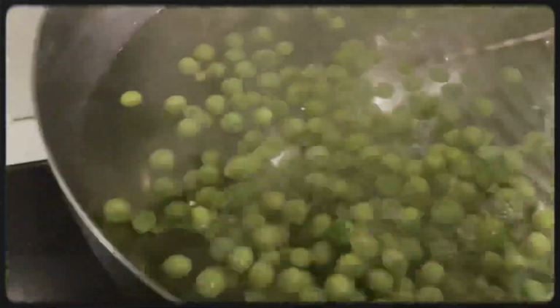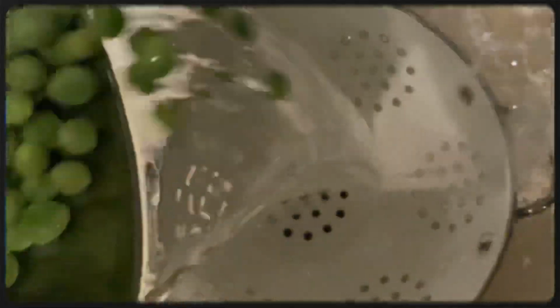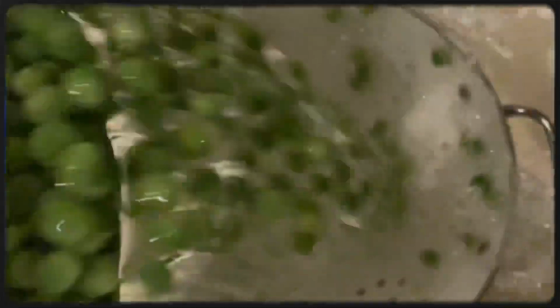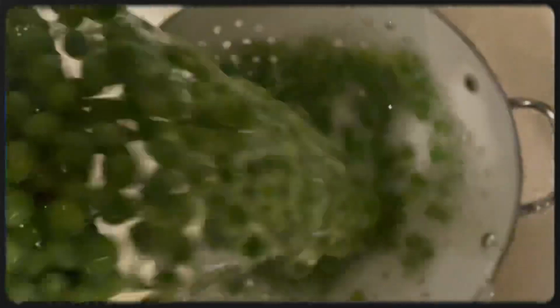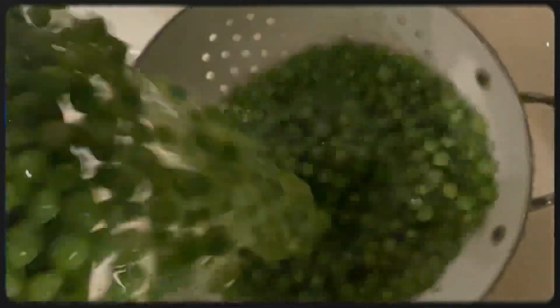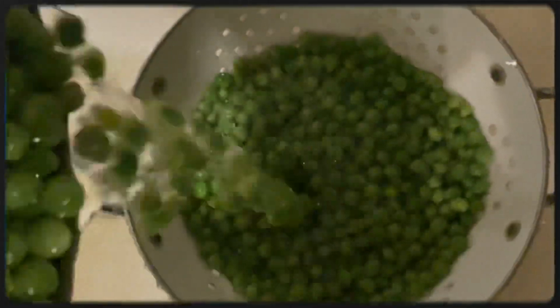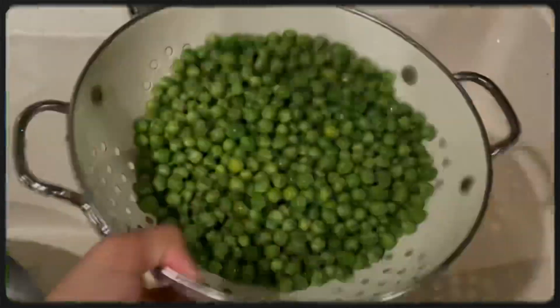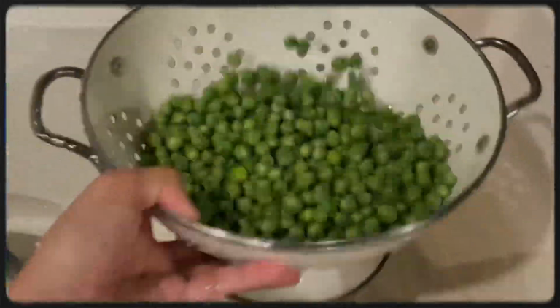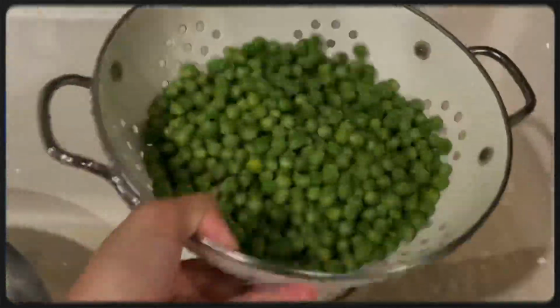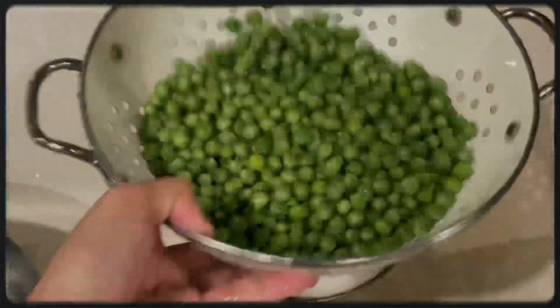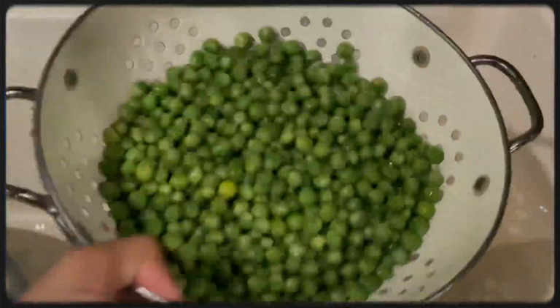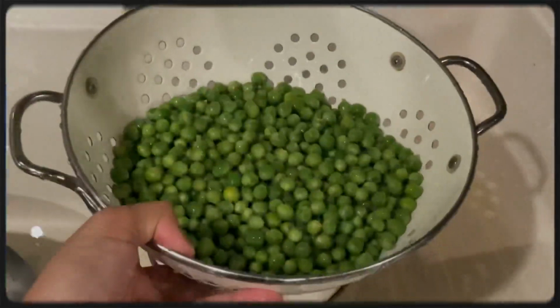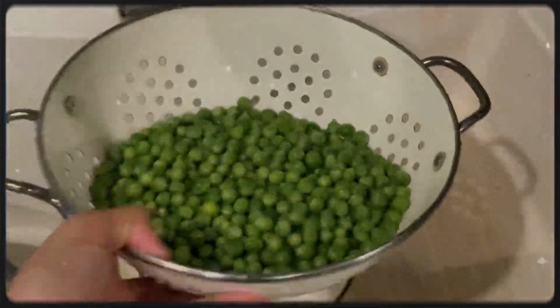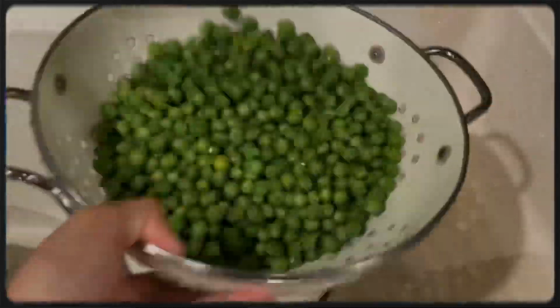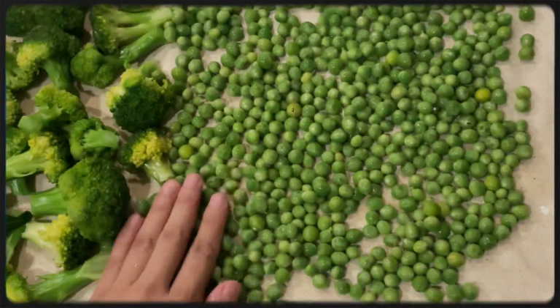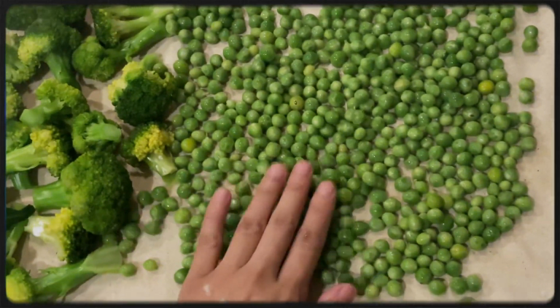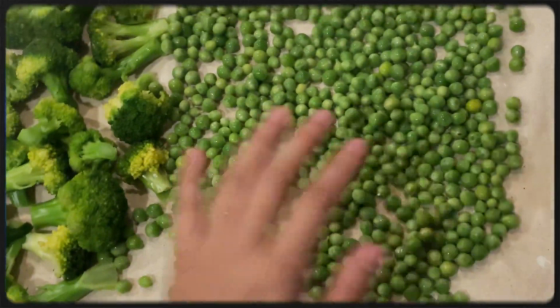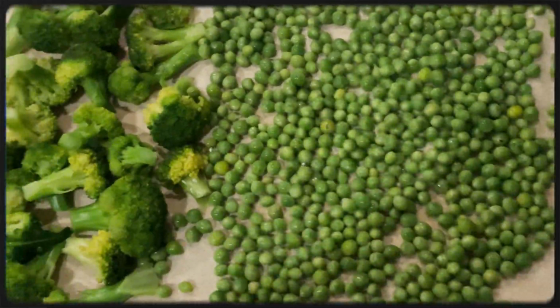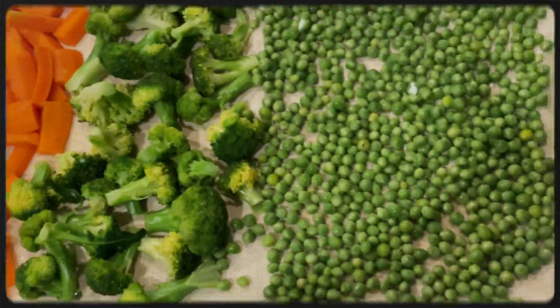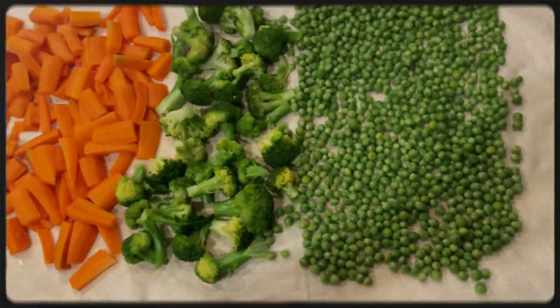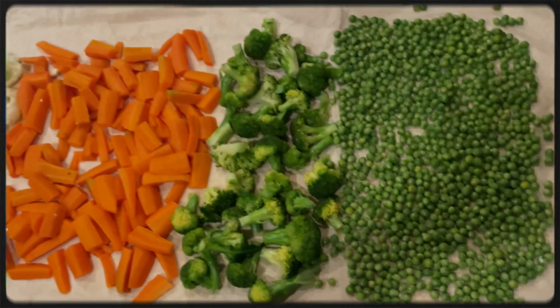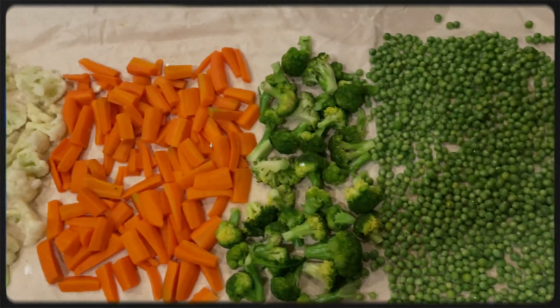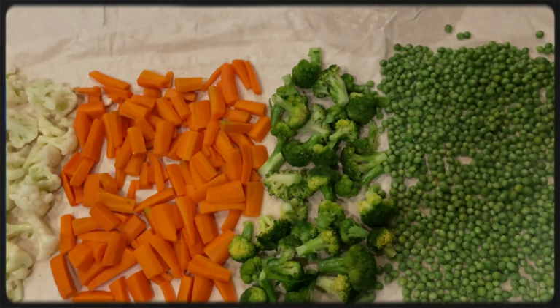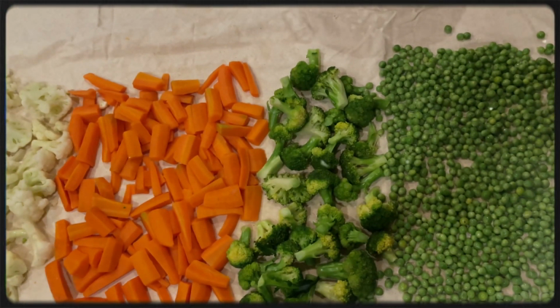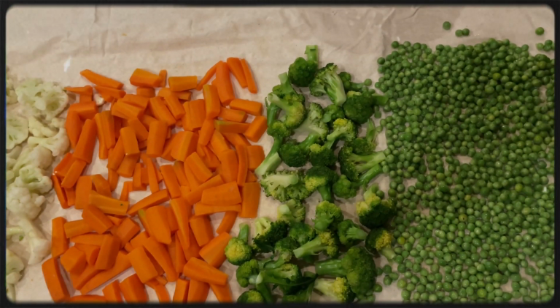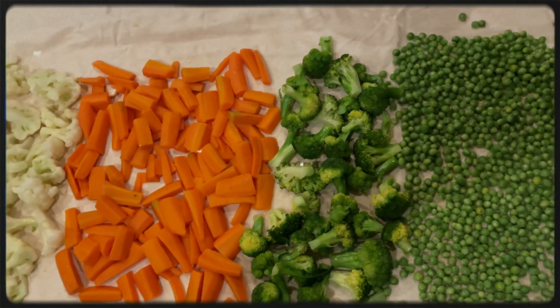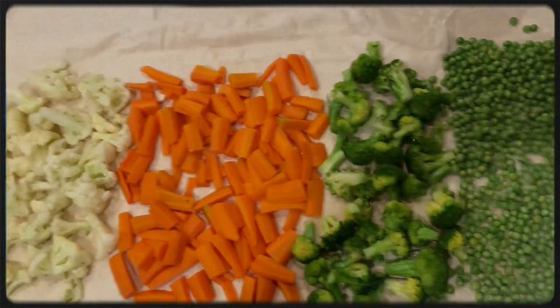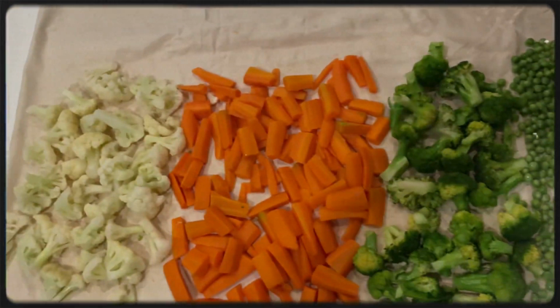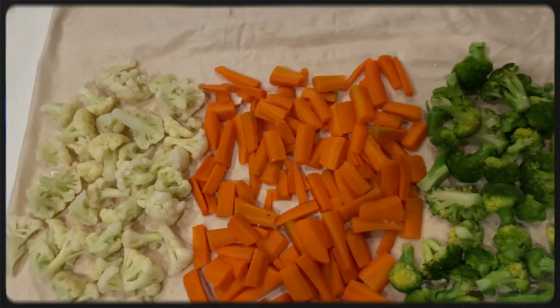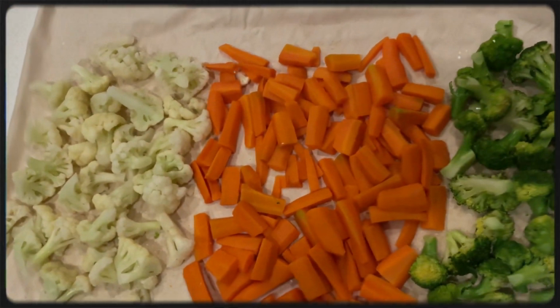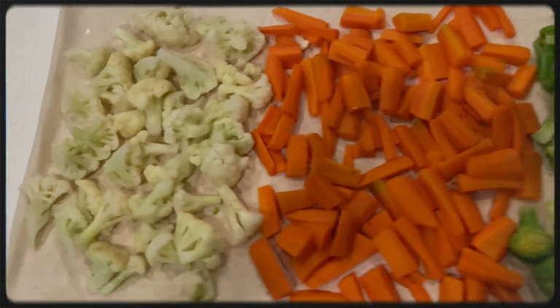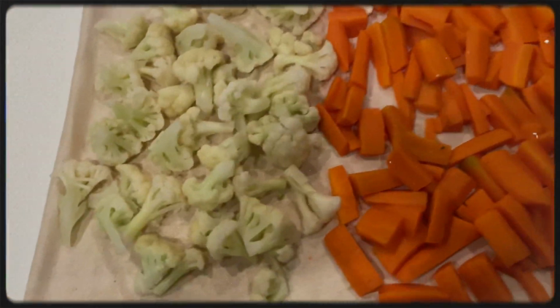Drain the vegetables. Spread them on a dry towel and let the vegetables dry for a while.